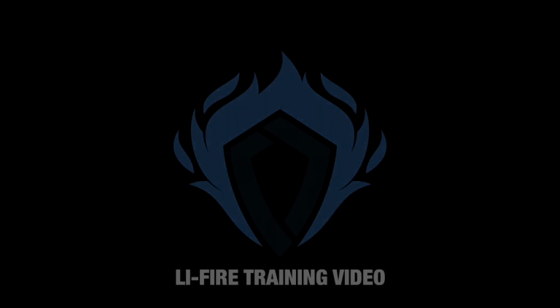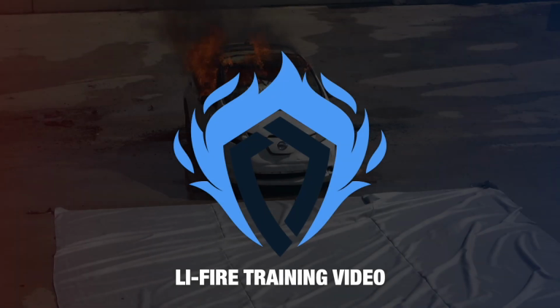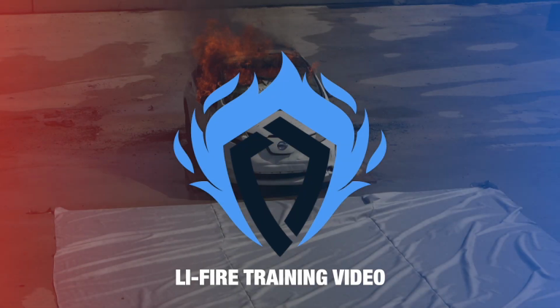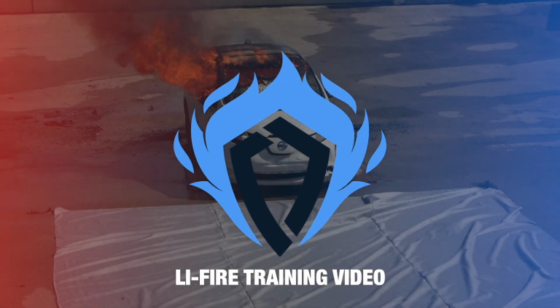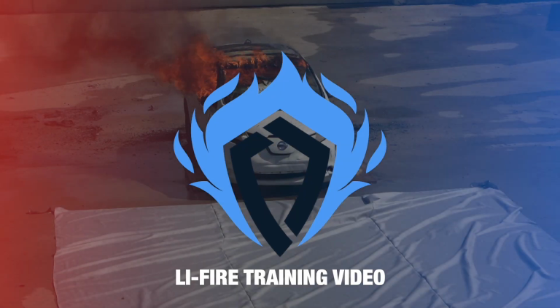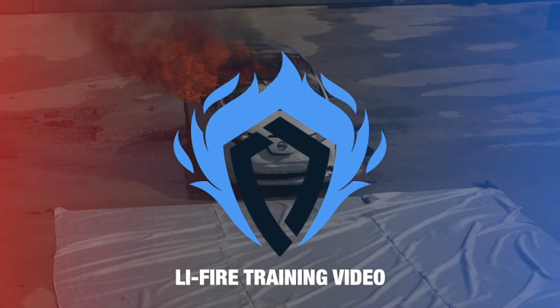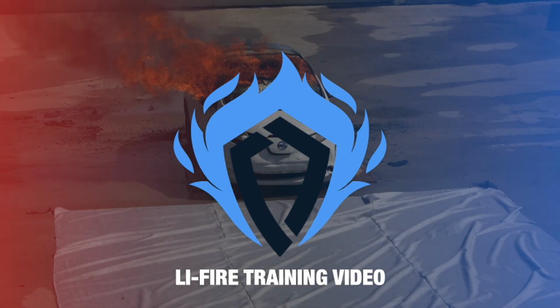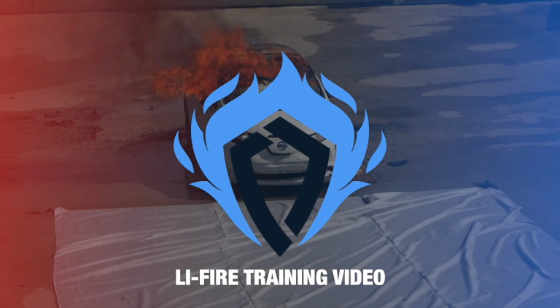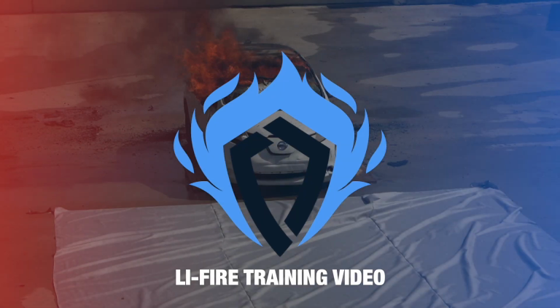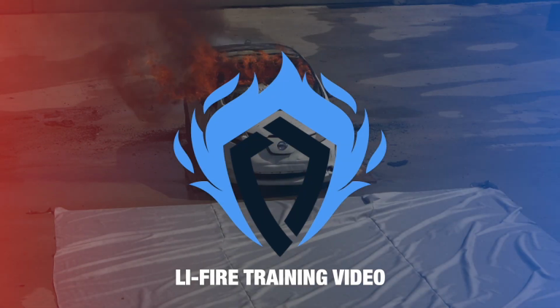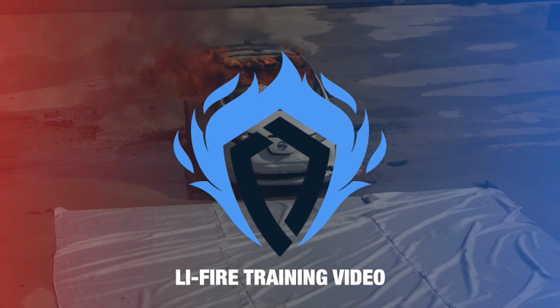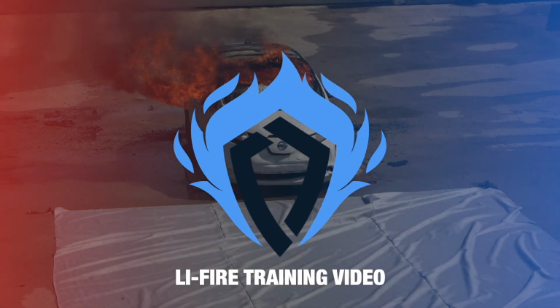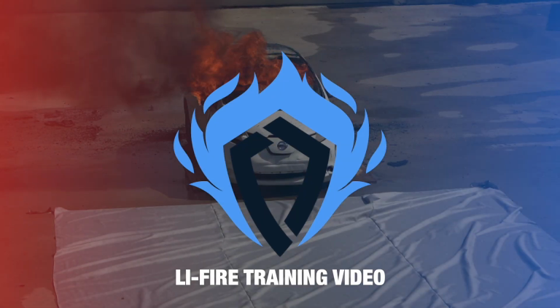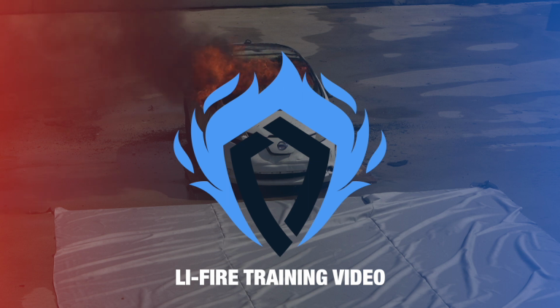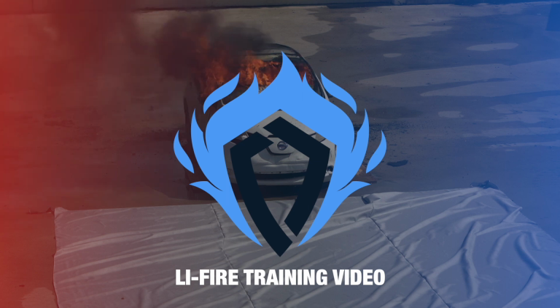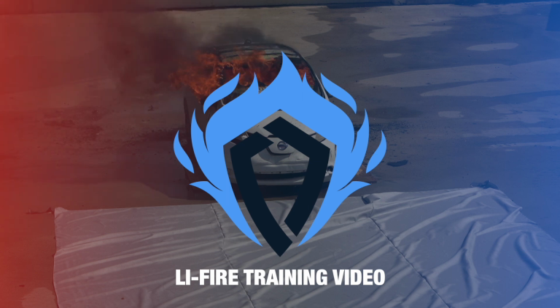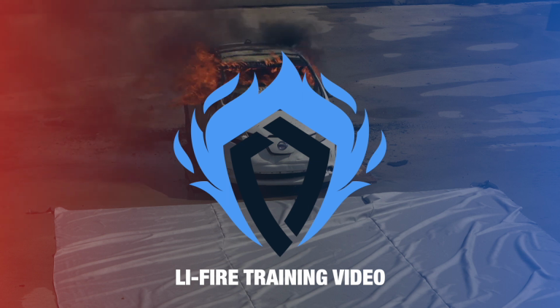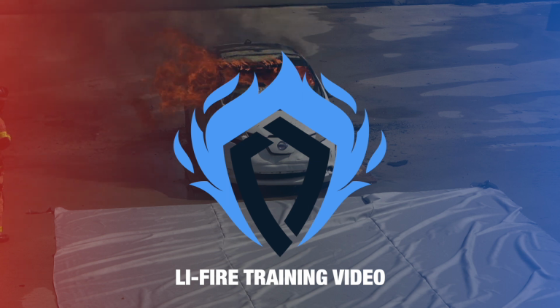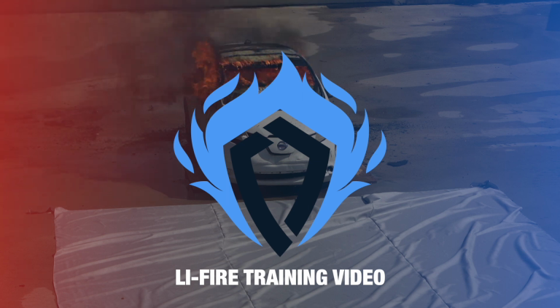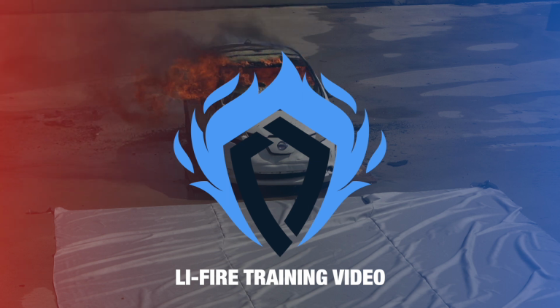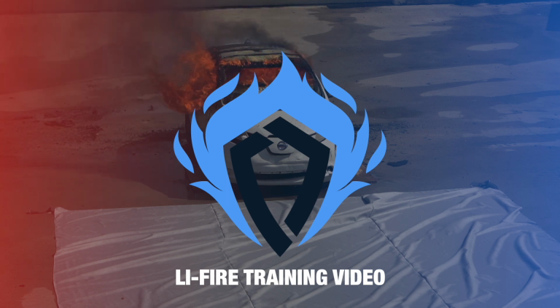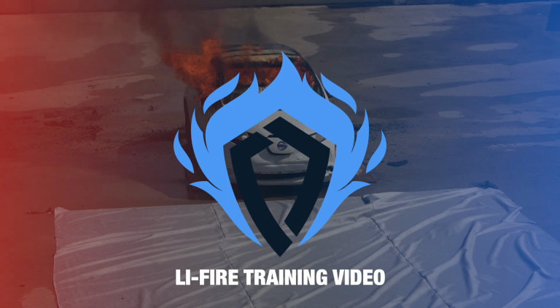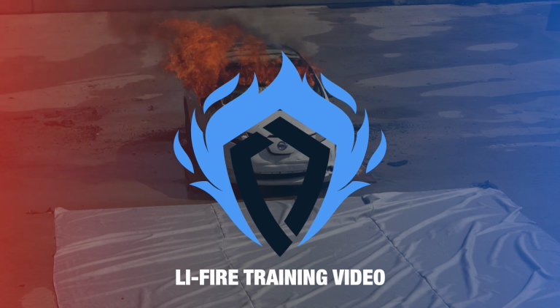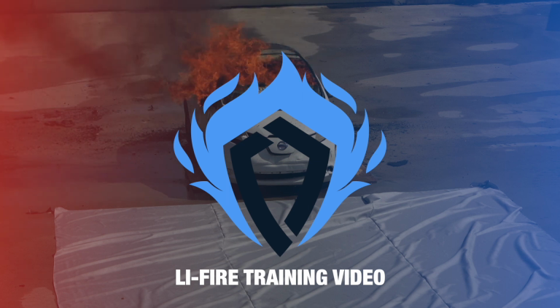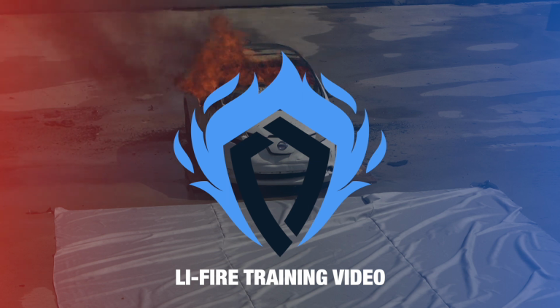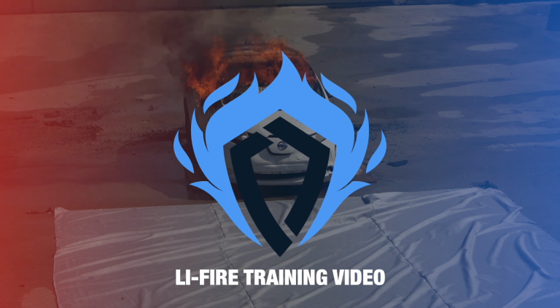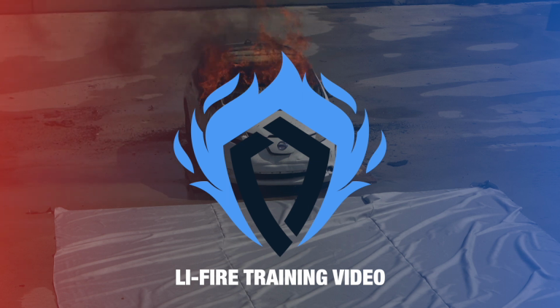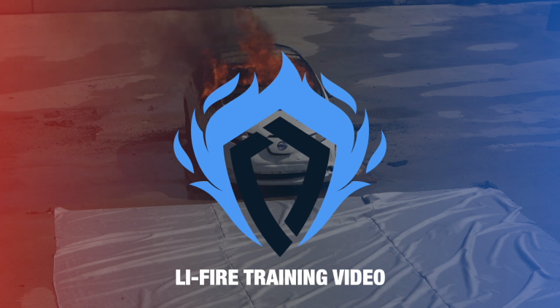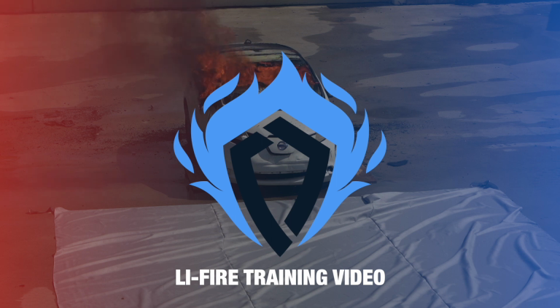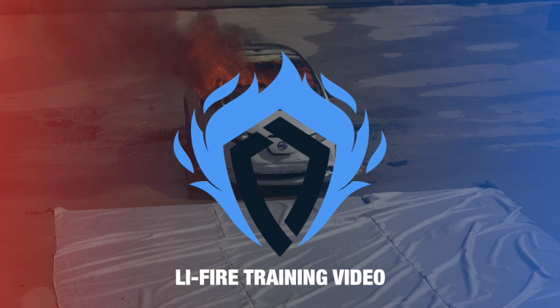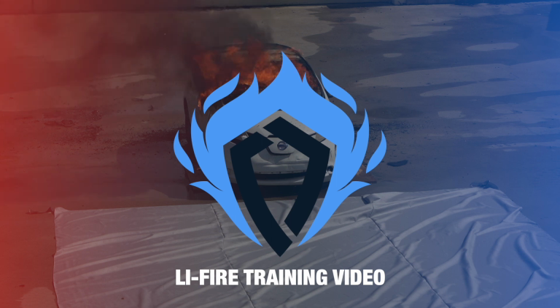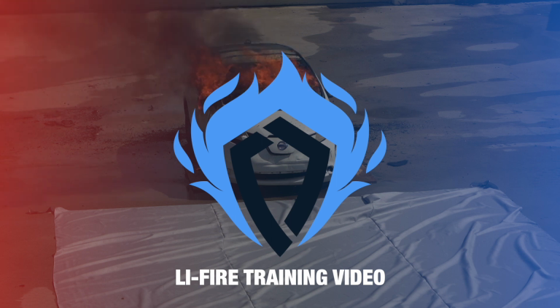Welcome to our comprehensive guide on how to approach and manage car fires, whether they're electric vehicles or internal combustion engines. Today we will take you through a step-by-step process on how to effectively and safely mitigate these incidents.